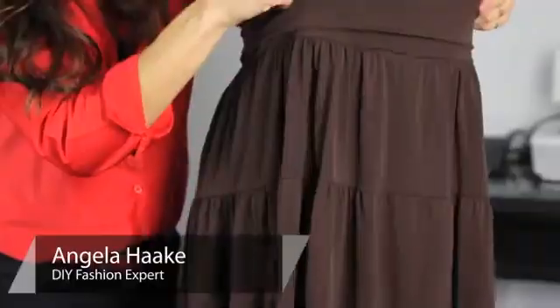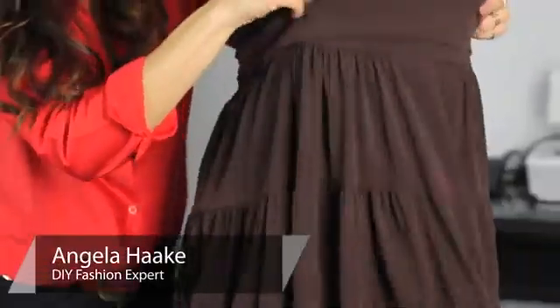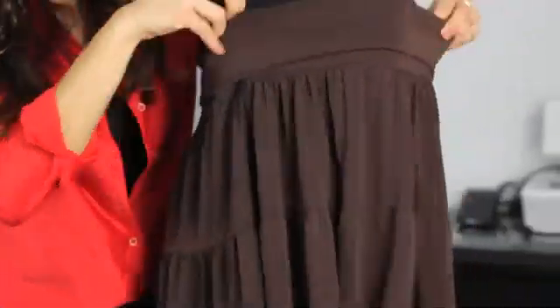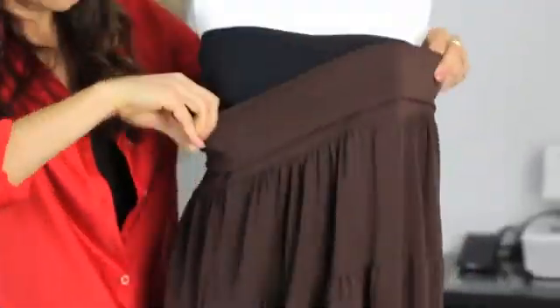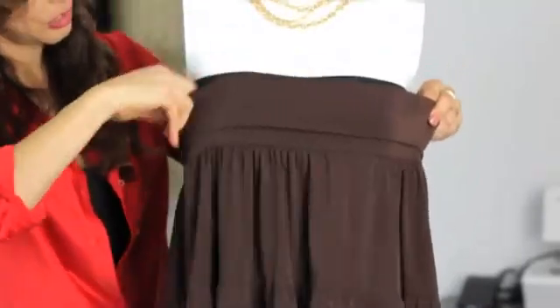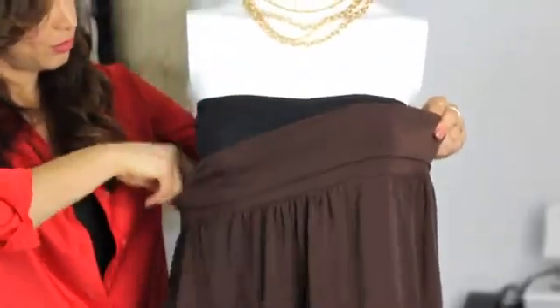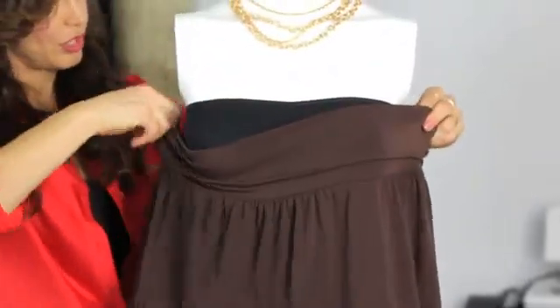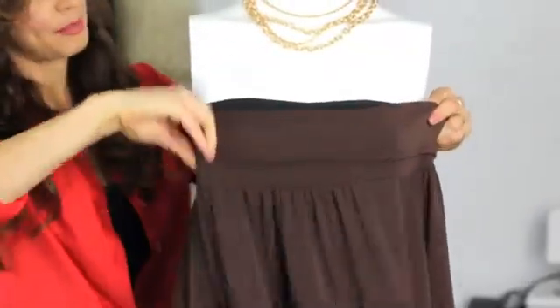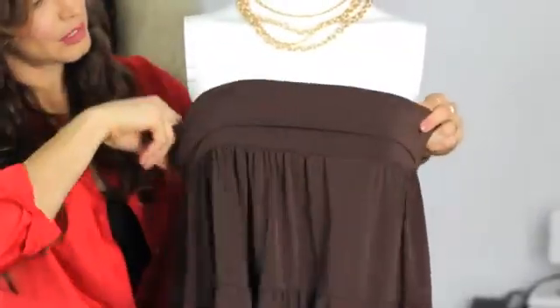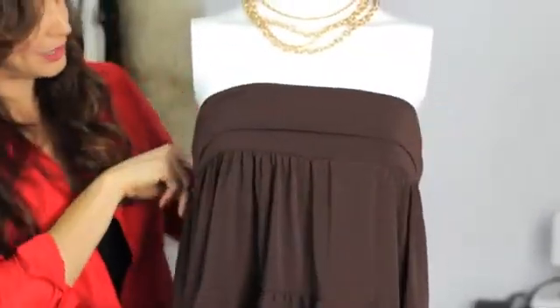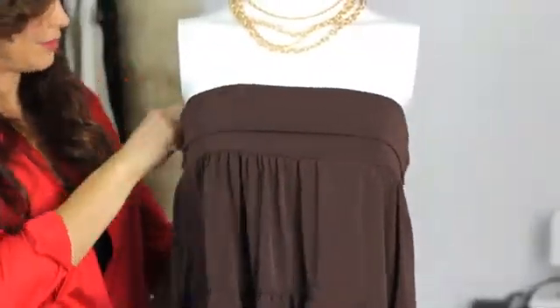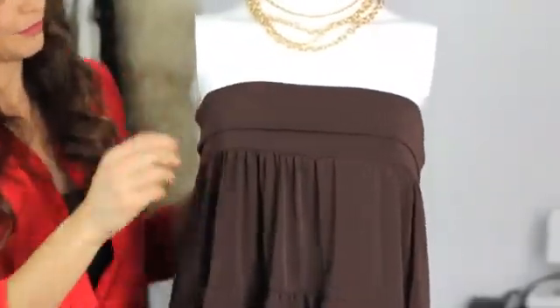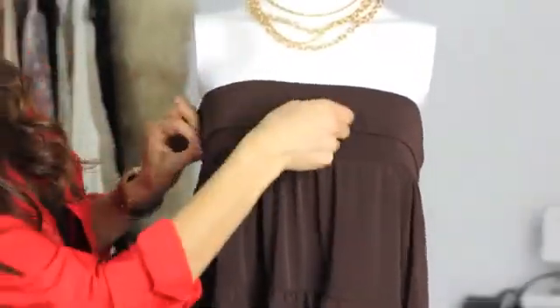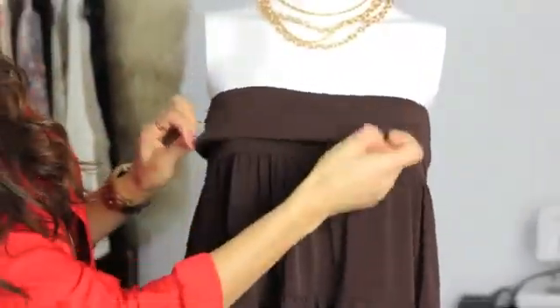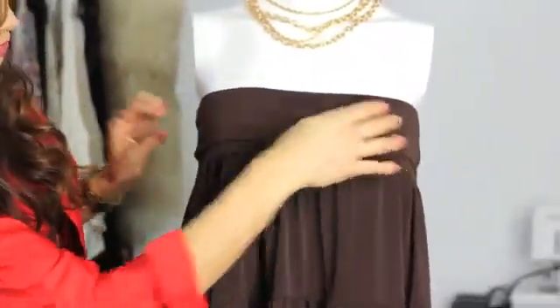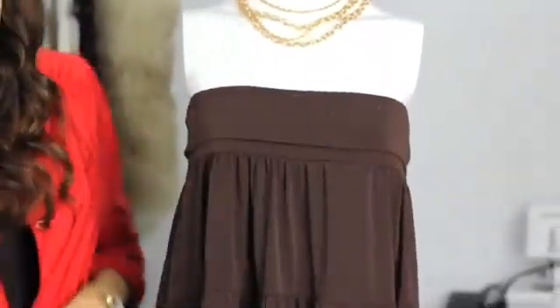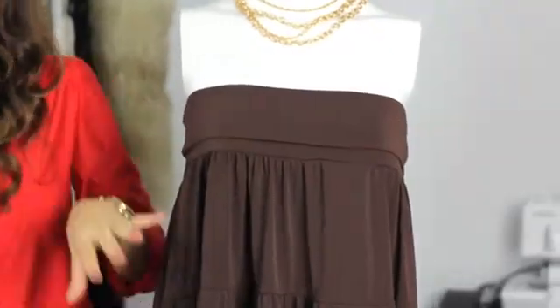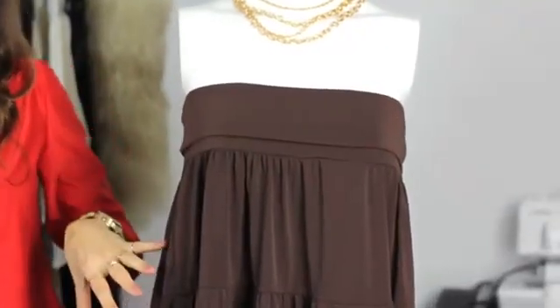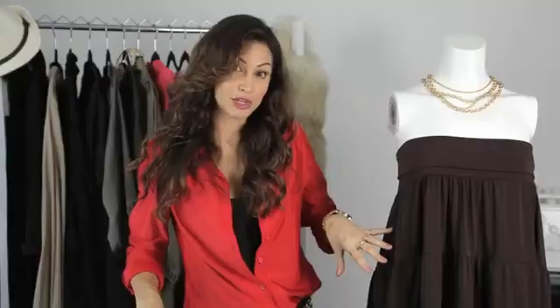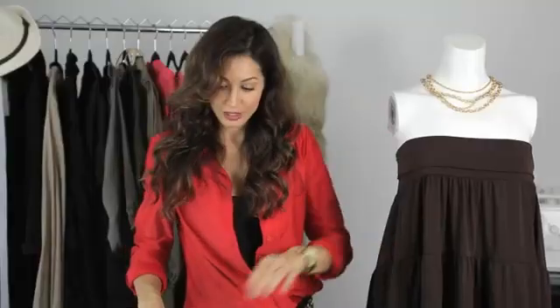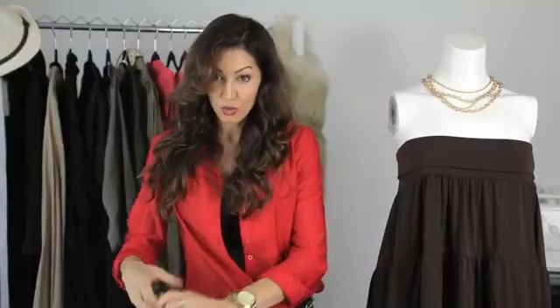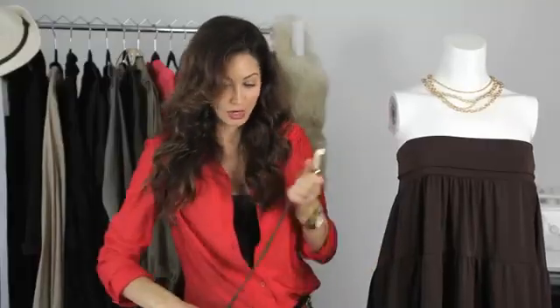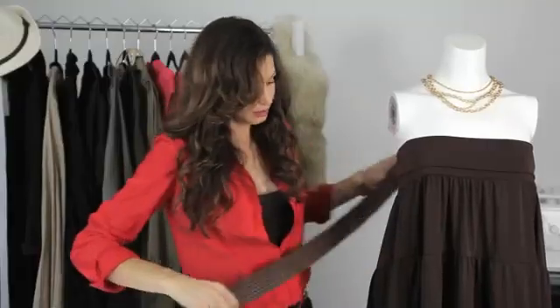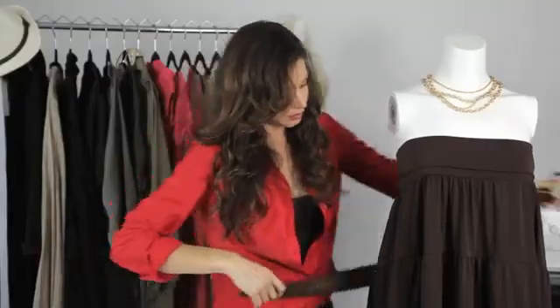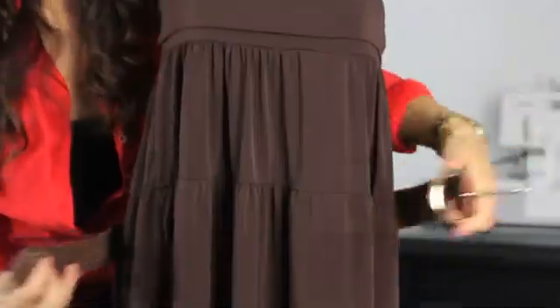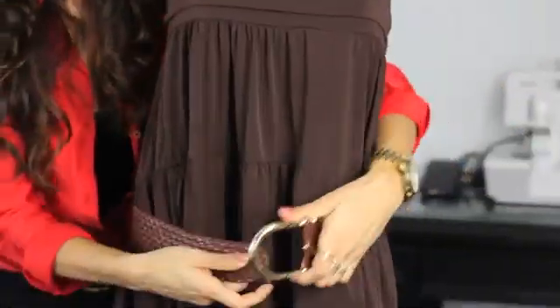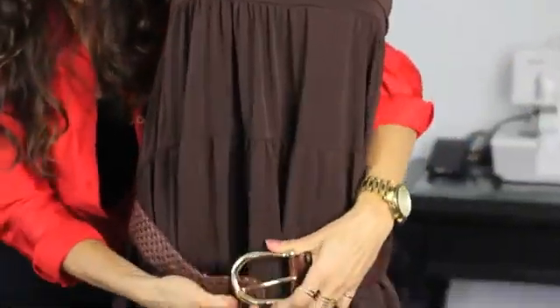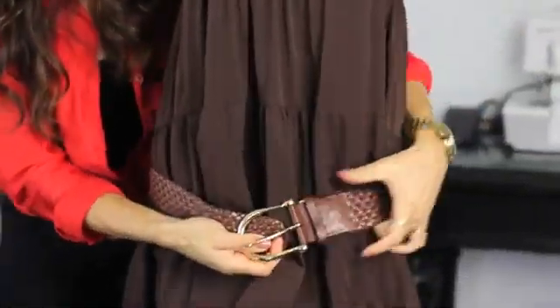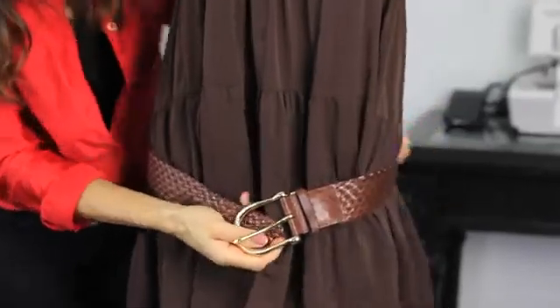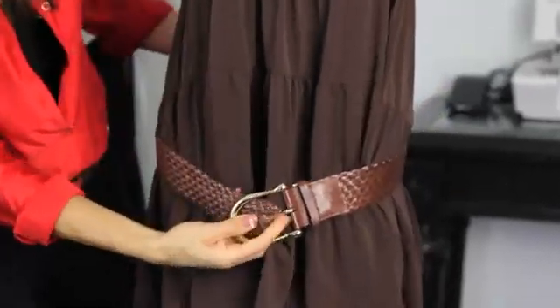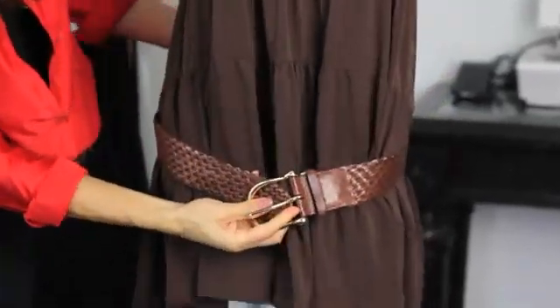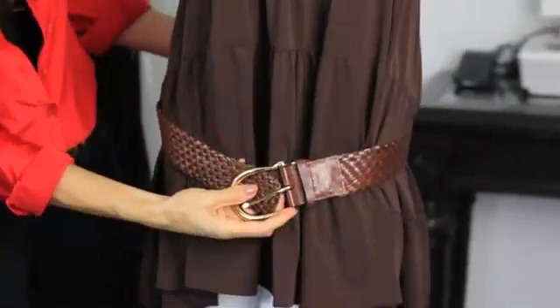One is to just move the skirt up to the top of the bust line, and you can fold this over. You can wear it as a baby doll shirt like this, or you can wrap a cute belt around it like that.